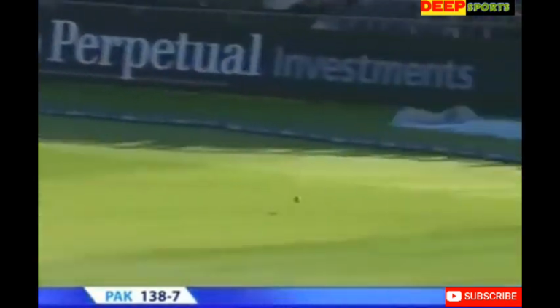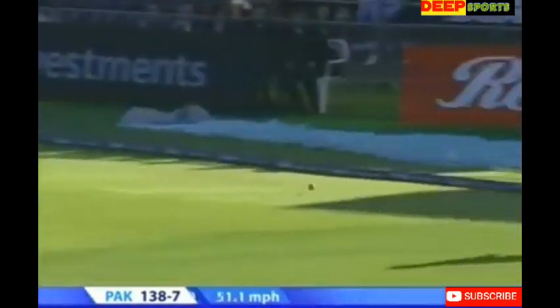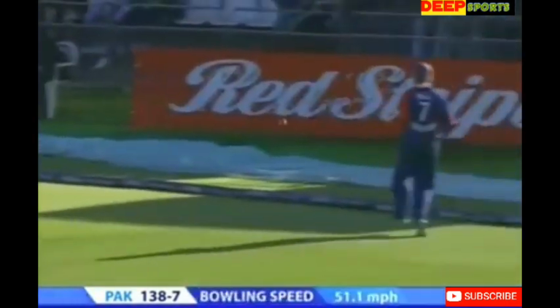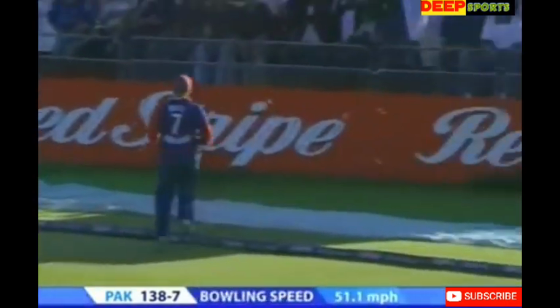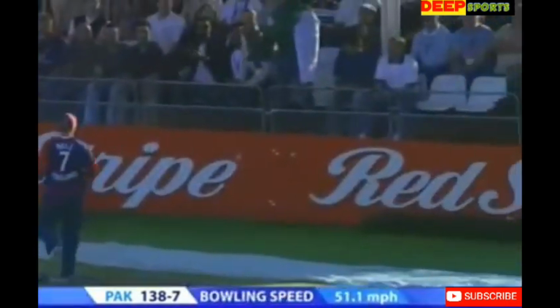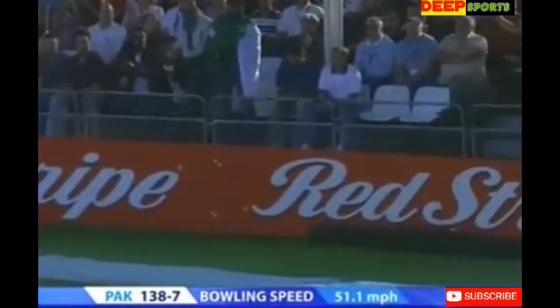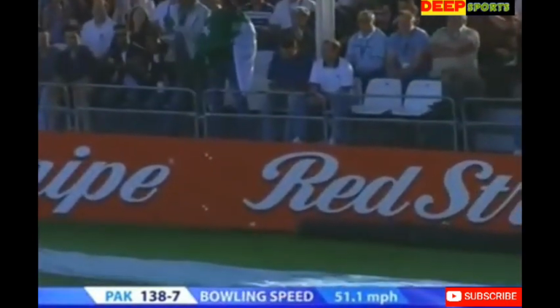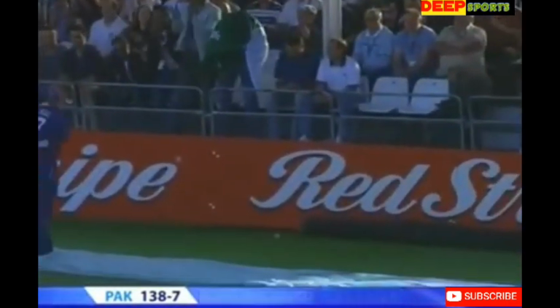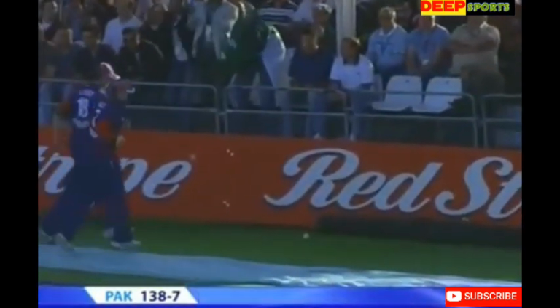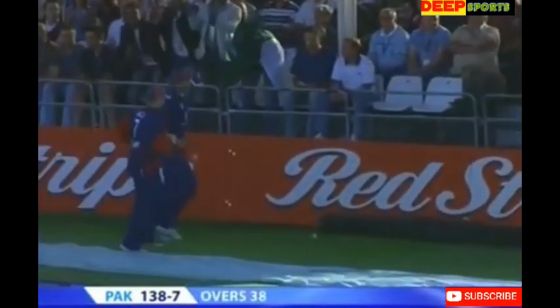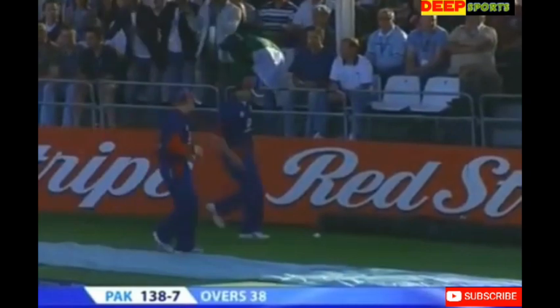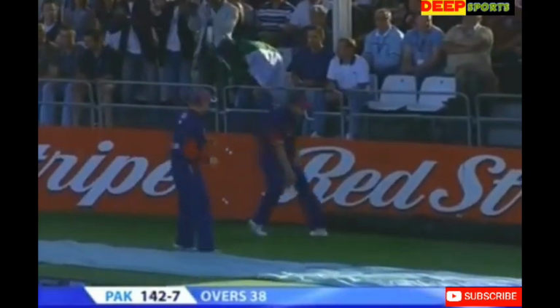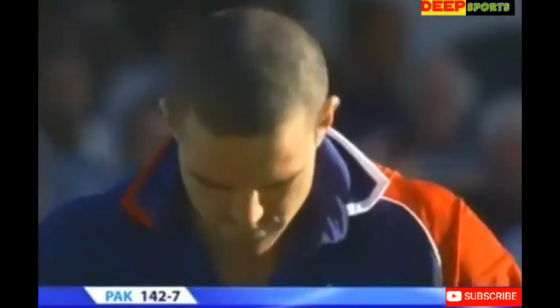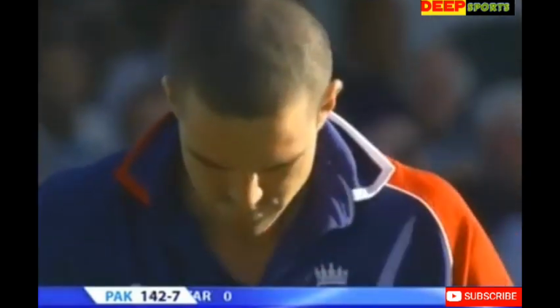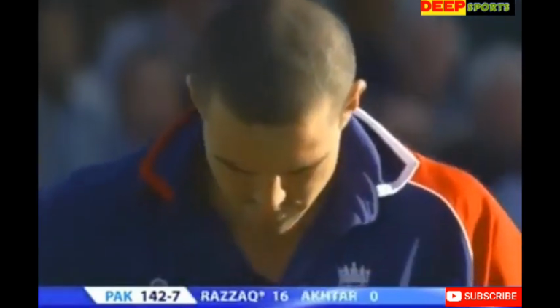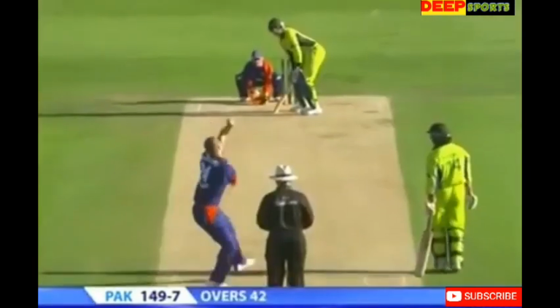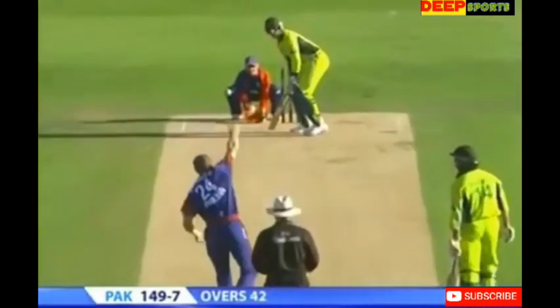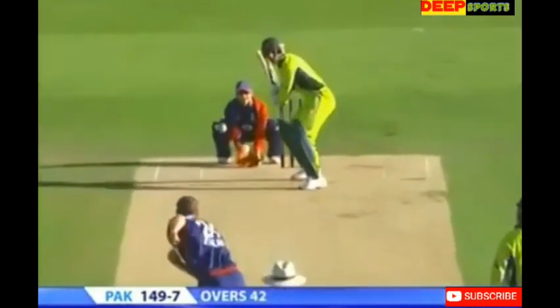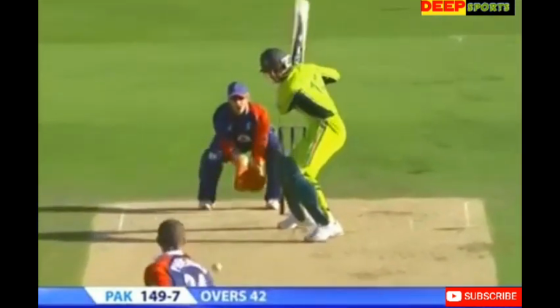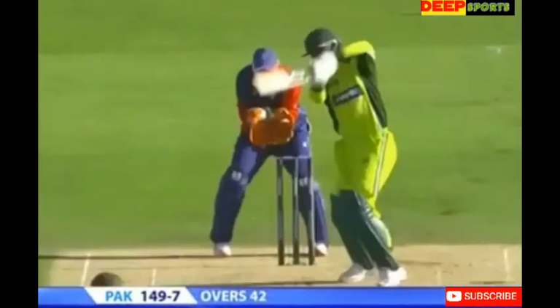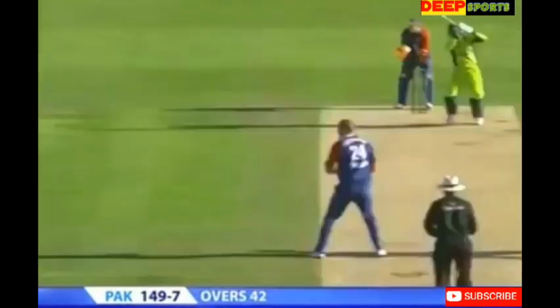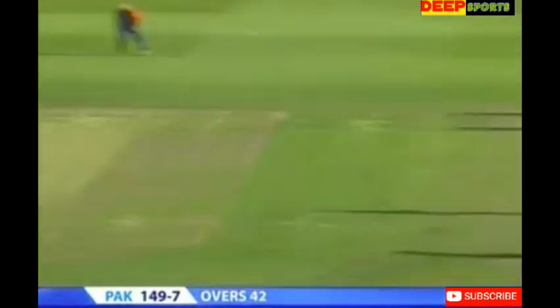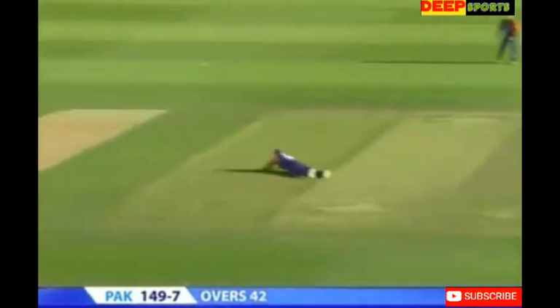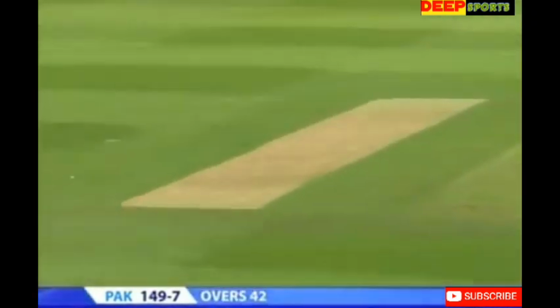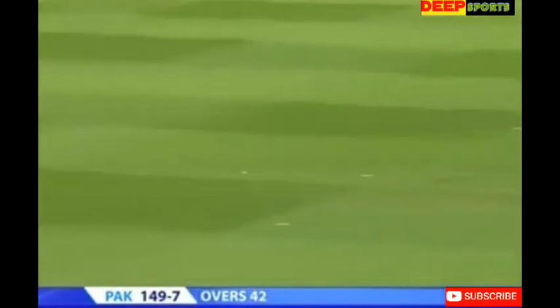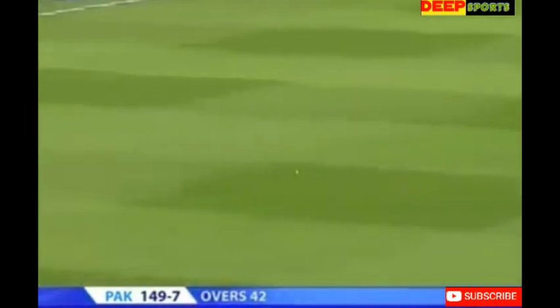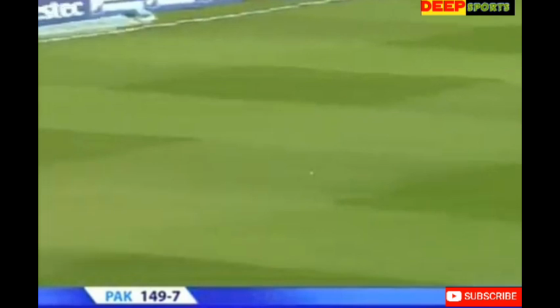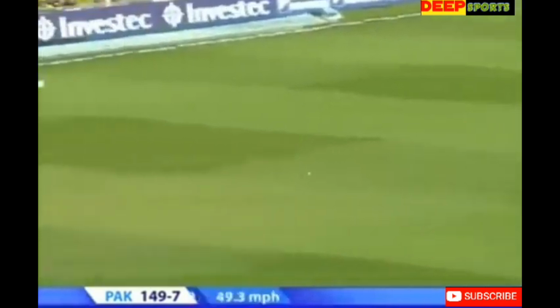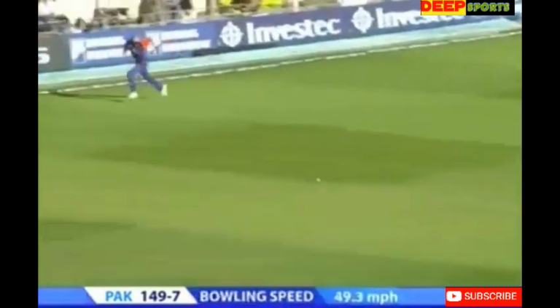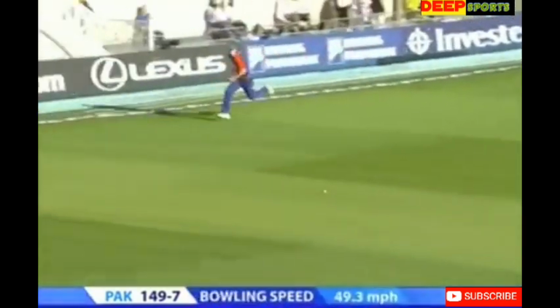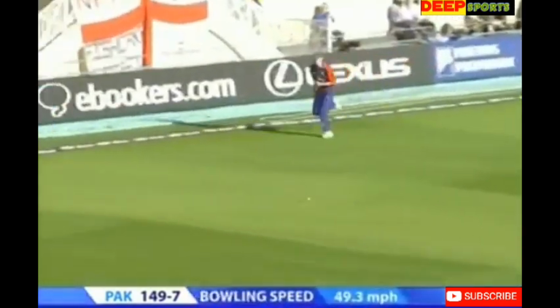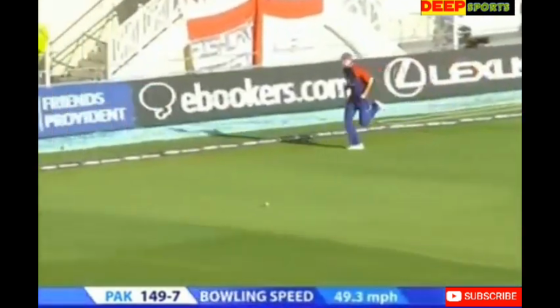This one was a rank long hop, dragged down halfway down by Pedersen — down it's a good shot, just a little bit of space.